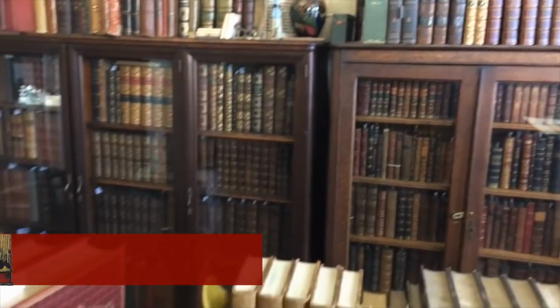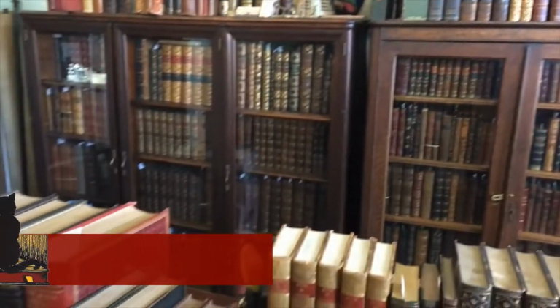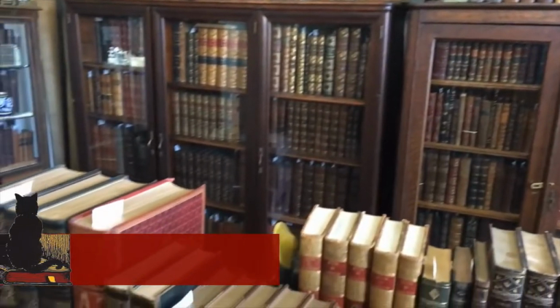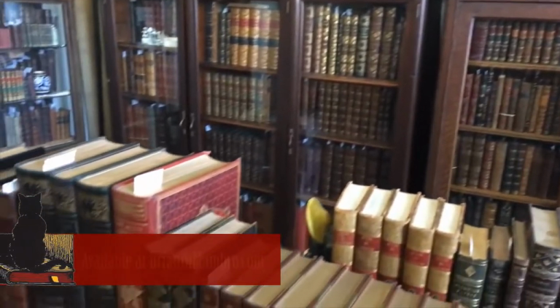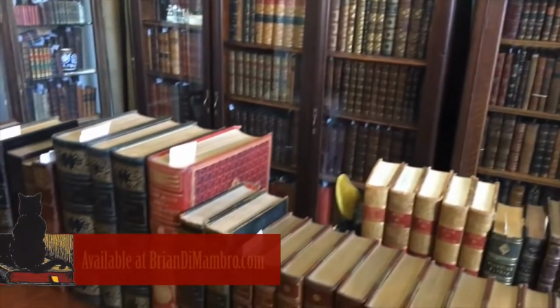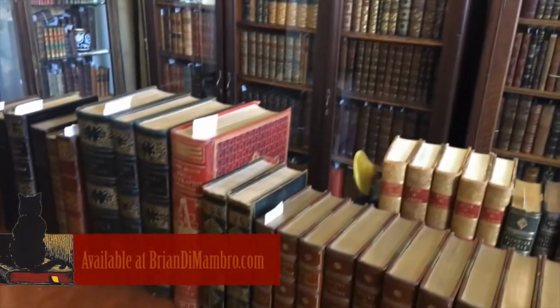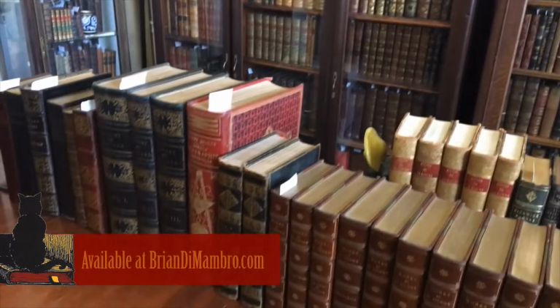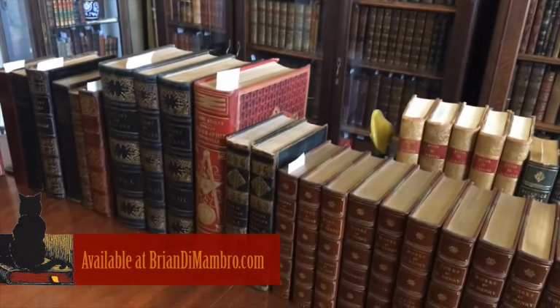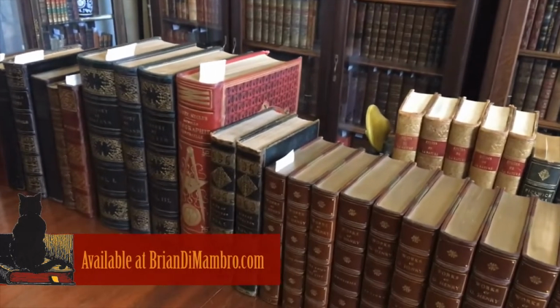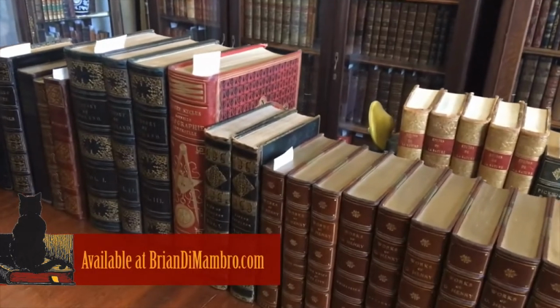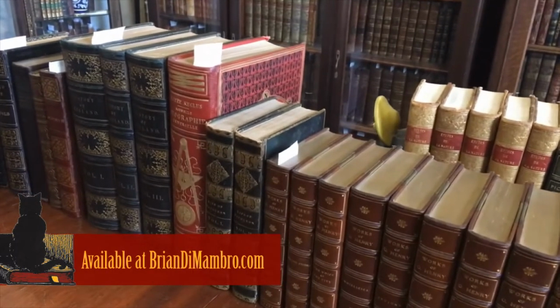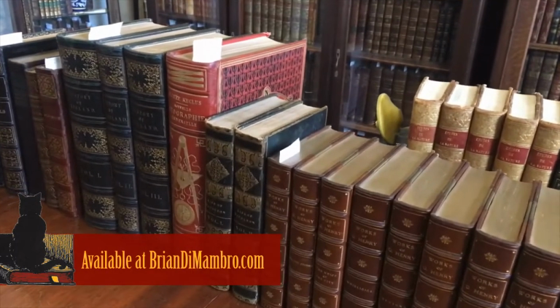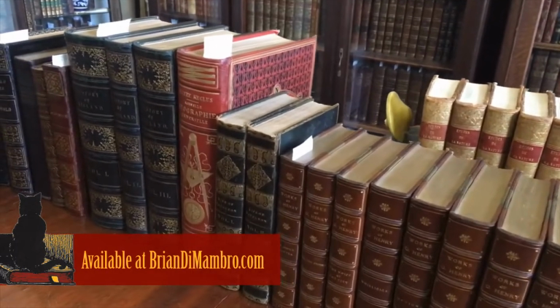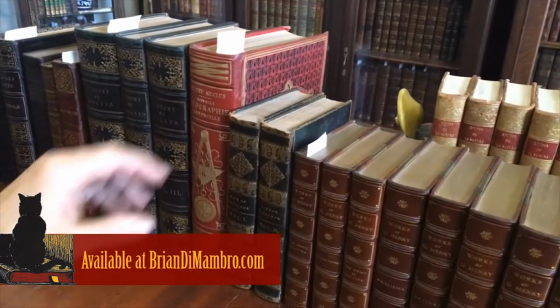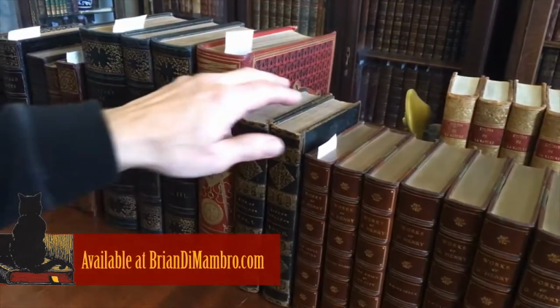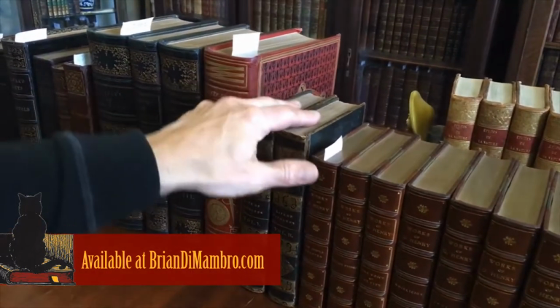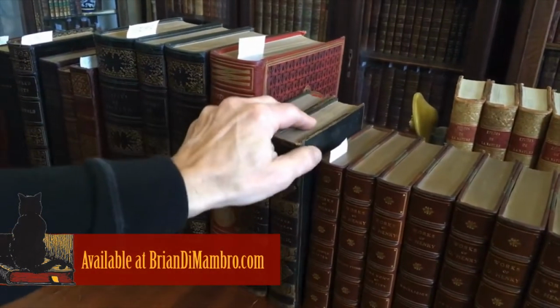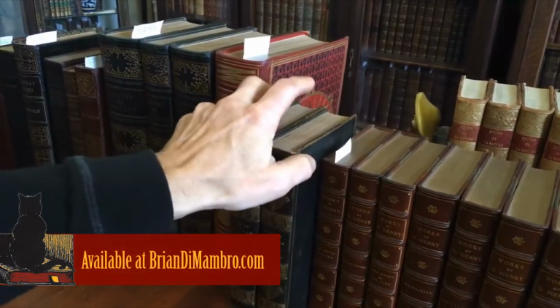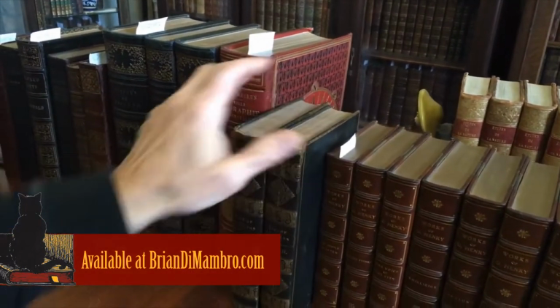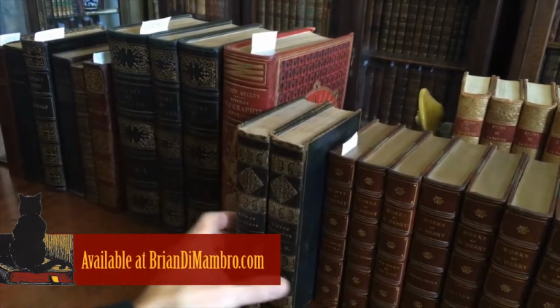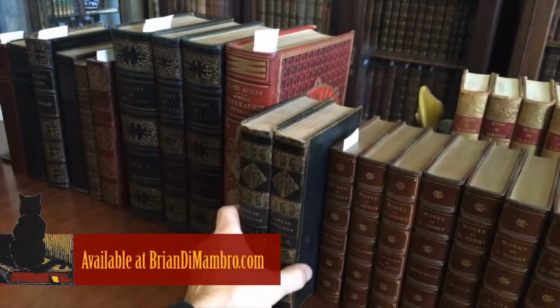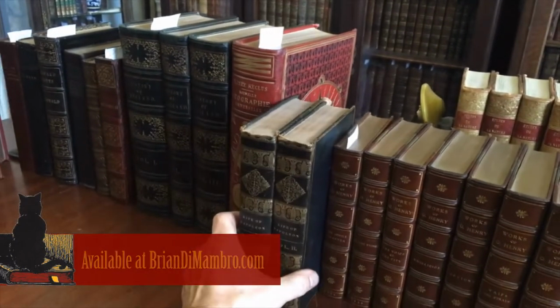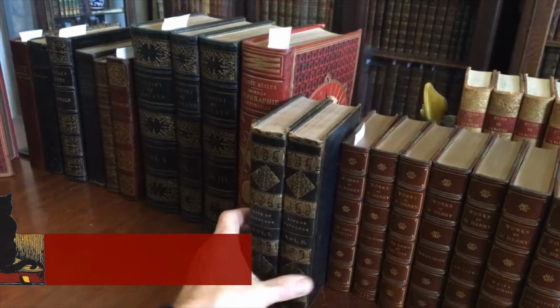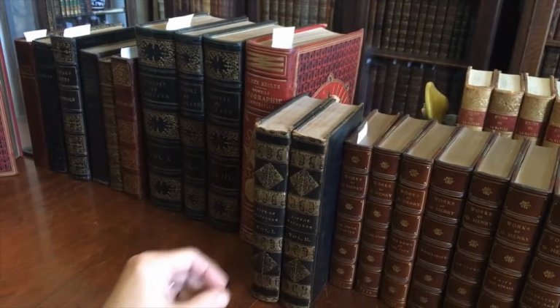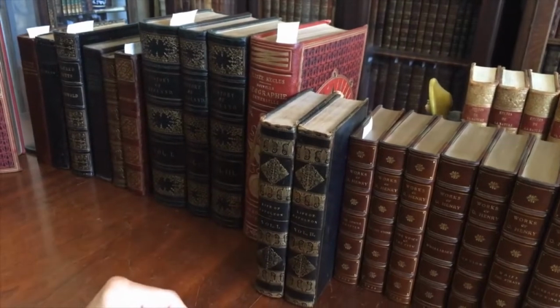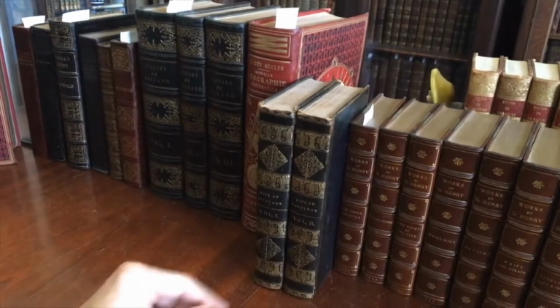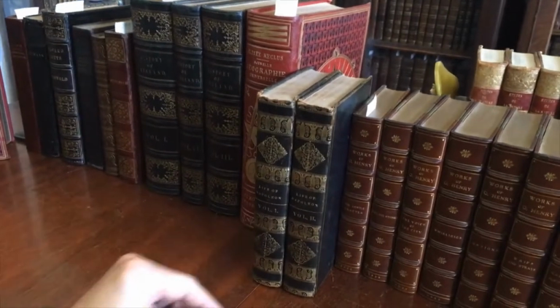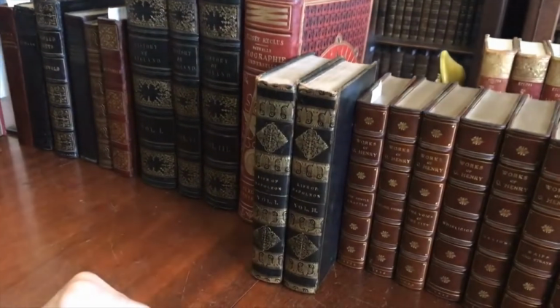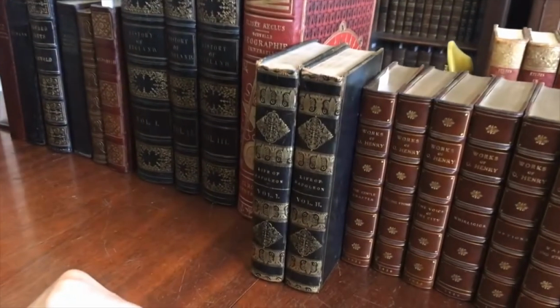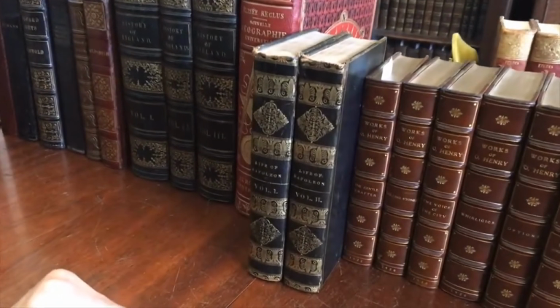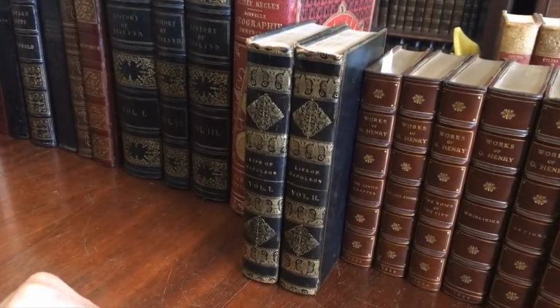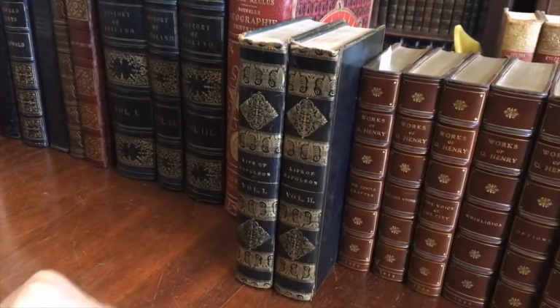Brian here with you. We're in my office now. Let's take a look at this beautiful early 19th century American set, The Life of Napoleon.